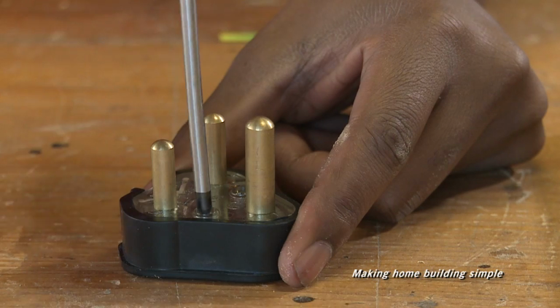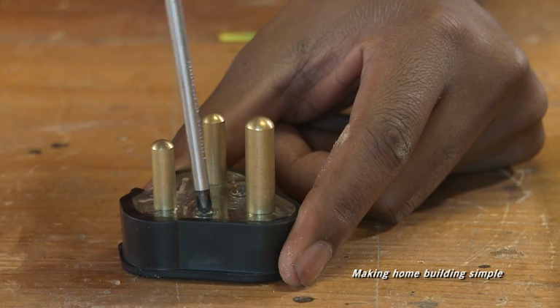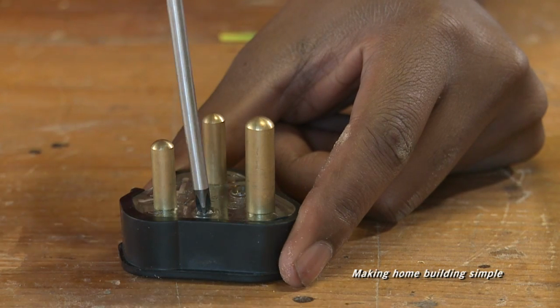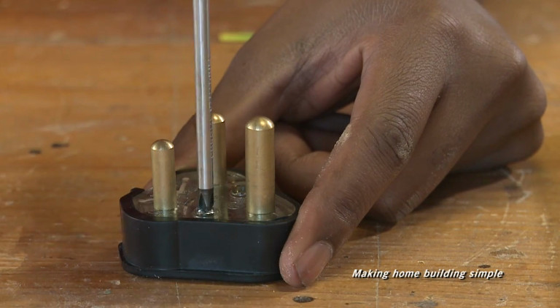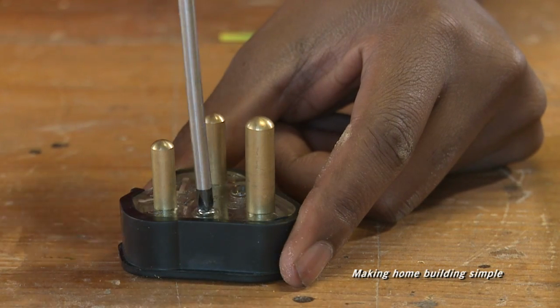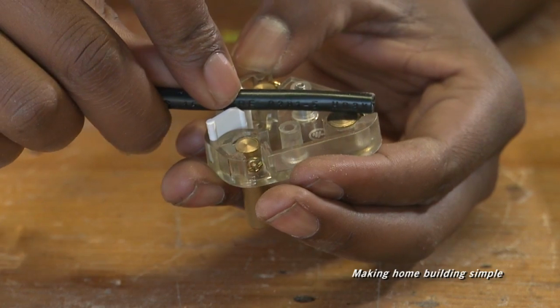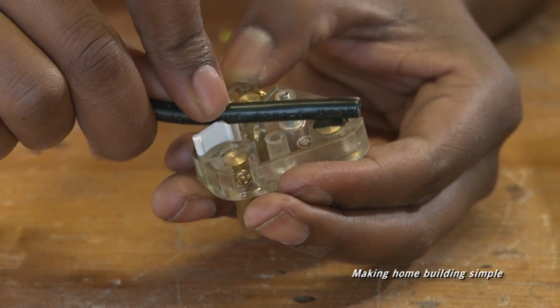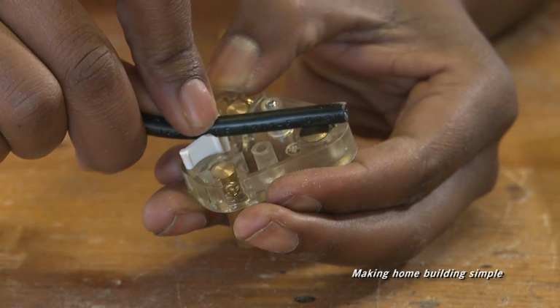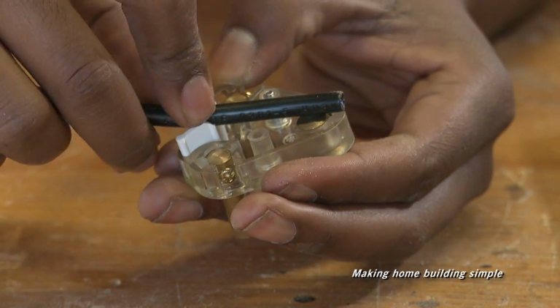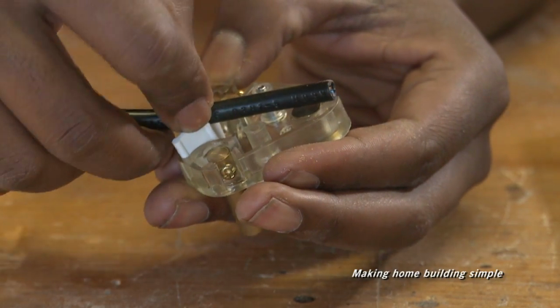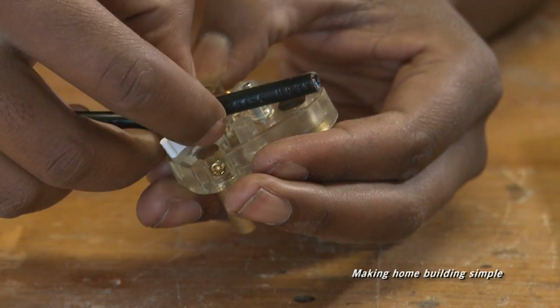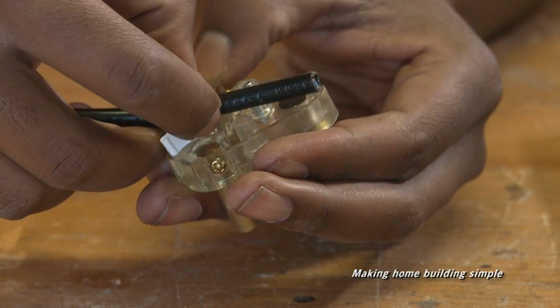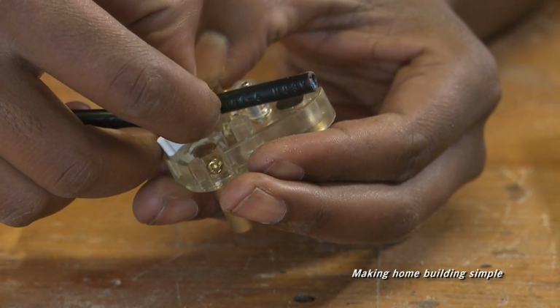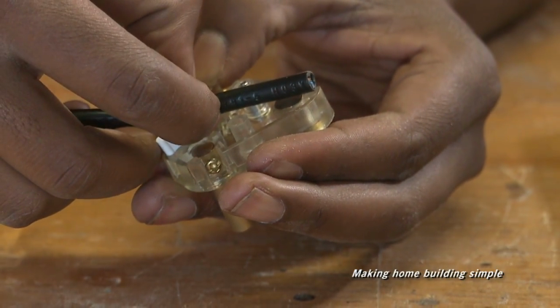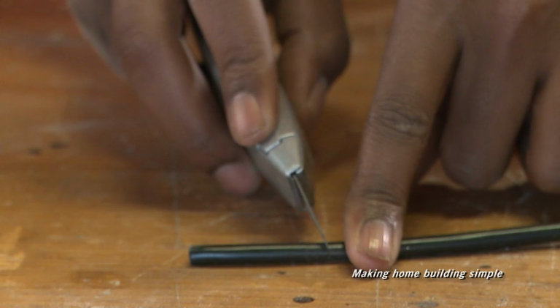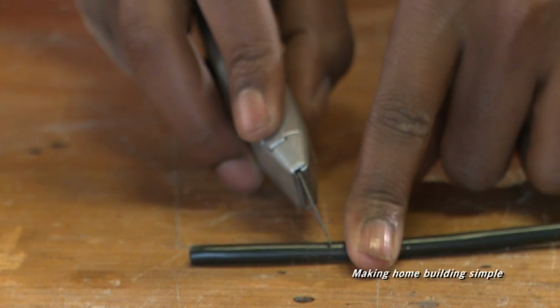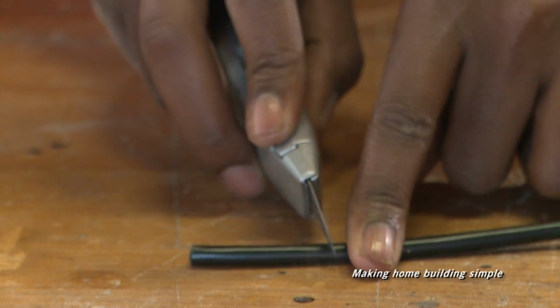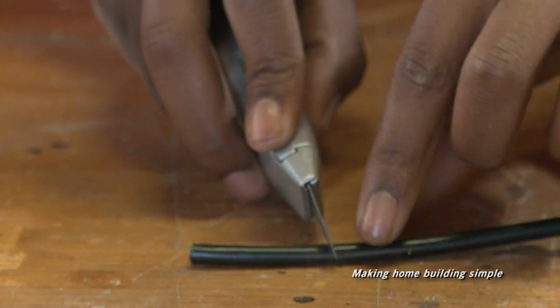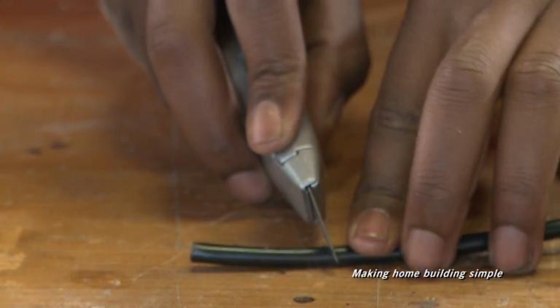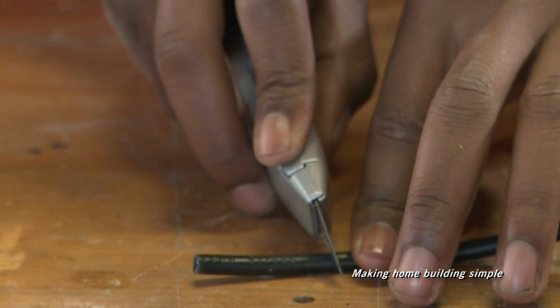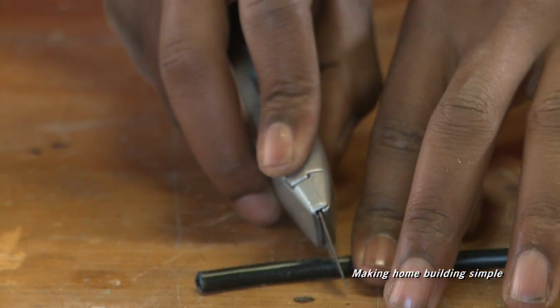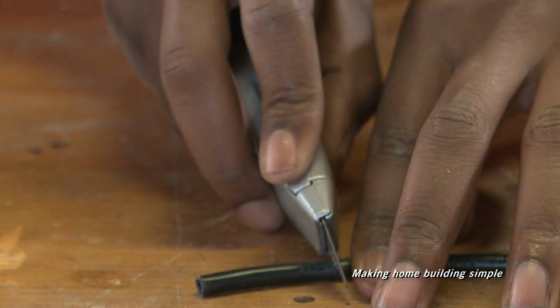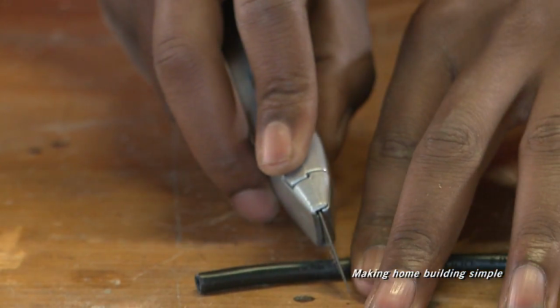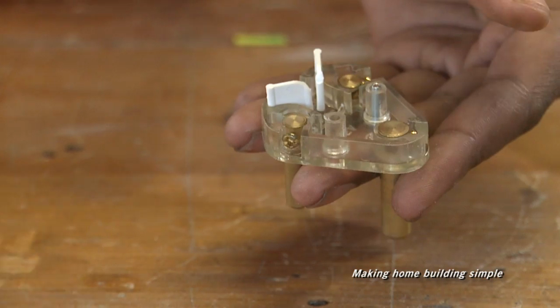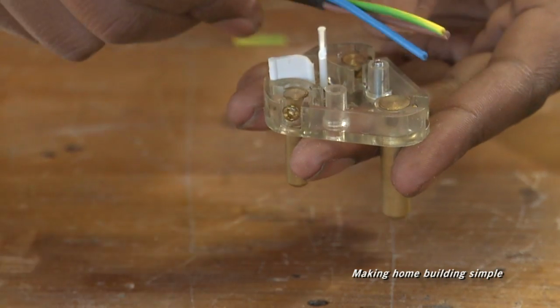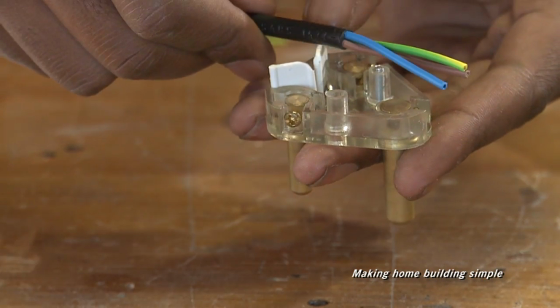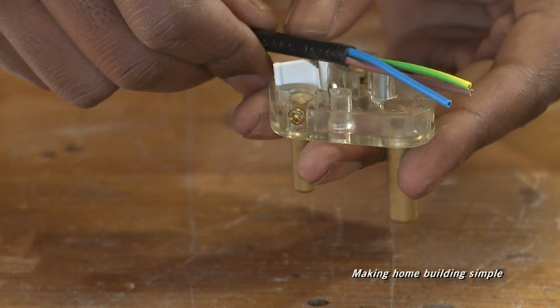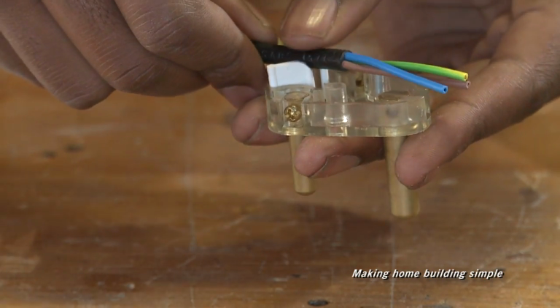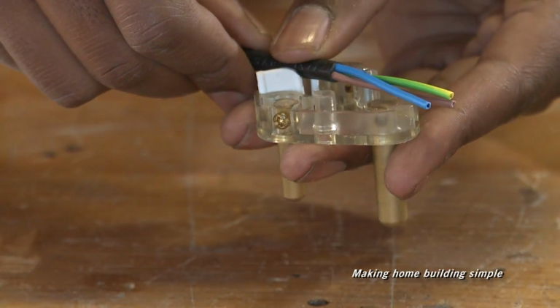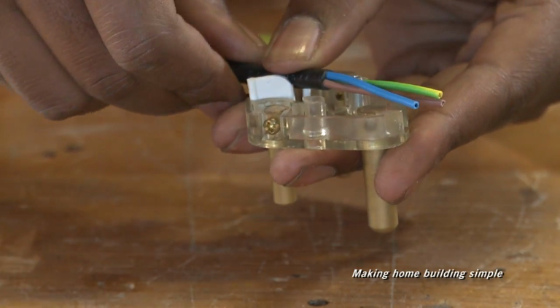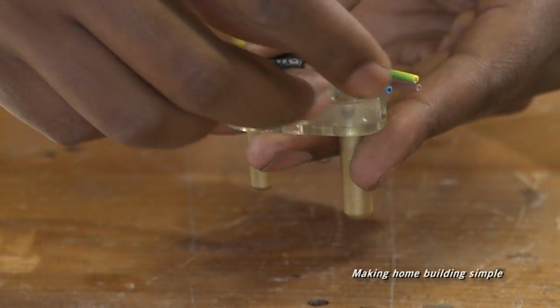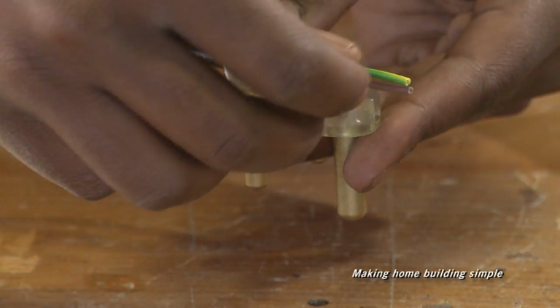Open the plug, ensure the wire reaches the earth and make a line on the cord at the cord grip. Carefully score the outside of the cord, making sure the inner insulation is not cut. Remove the short end with the pliers.